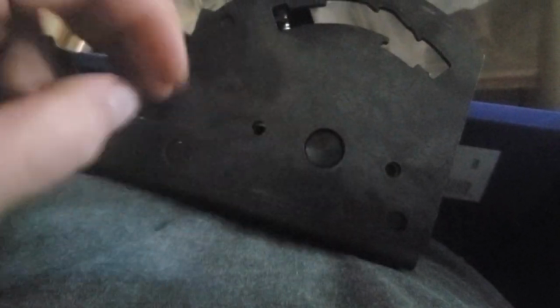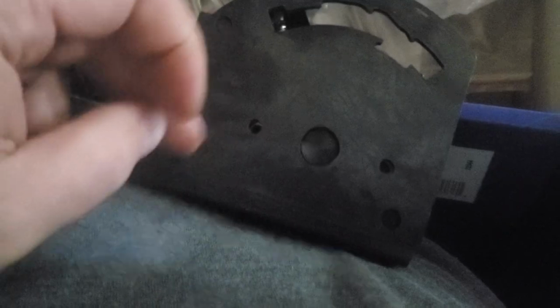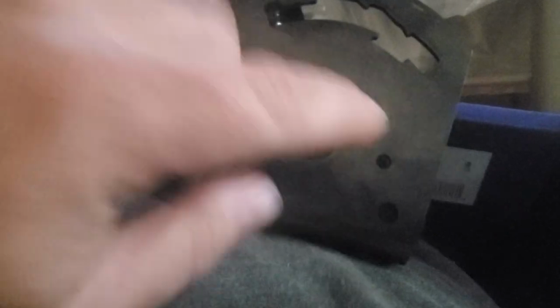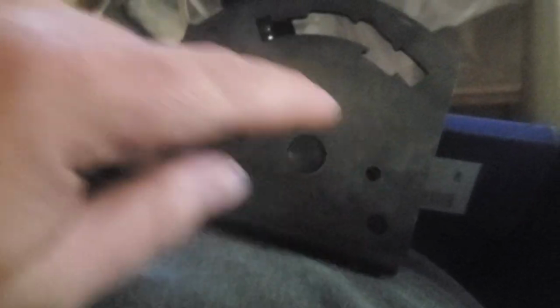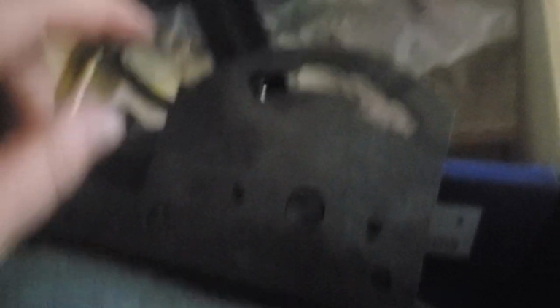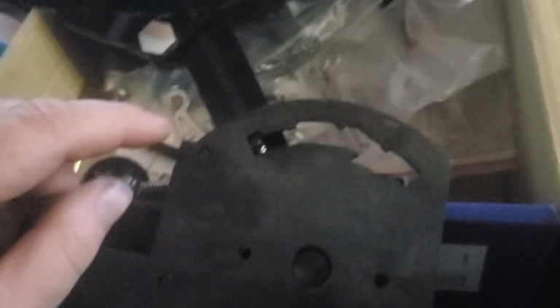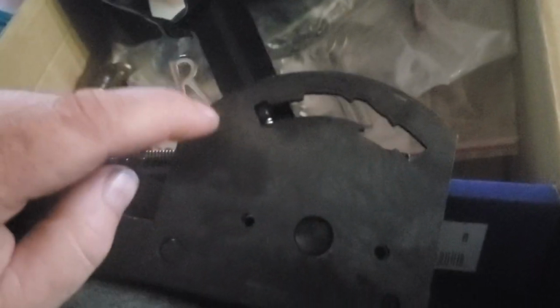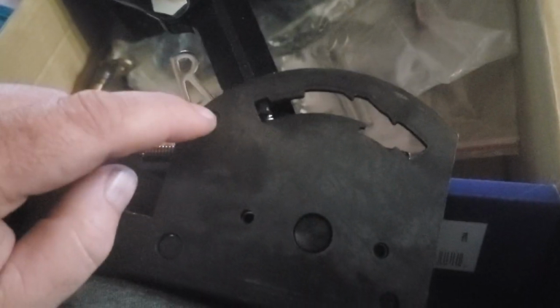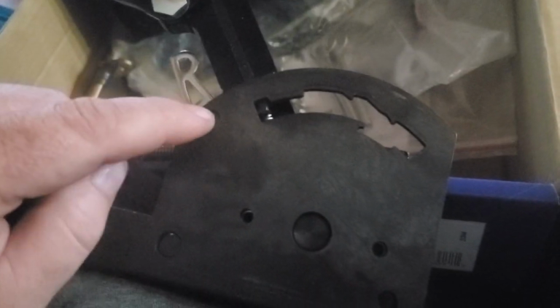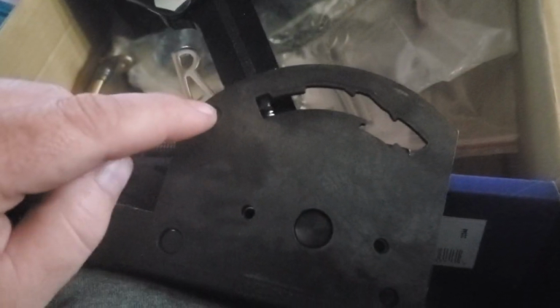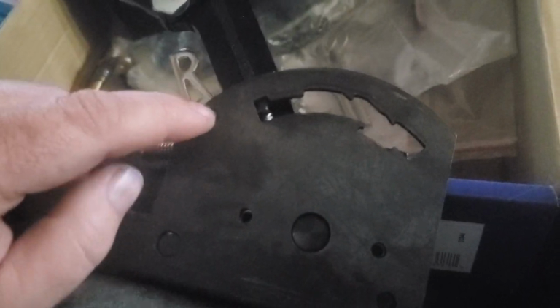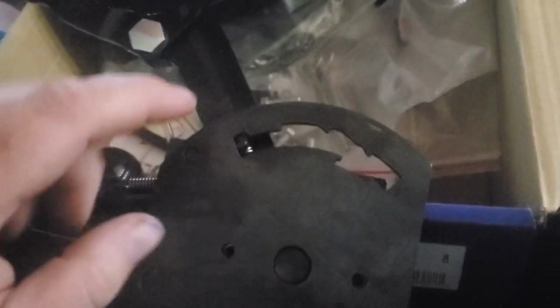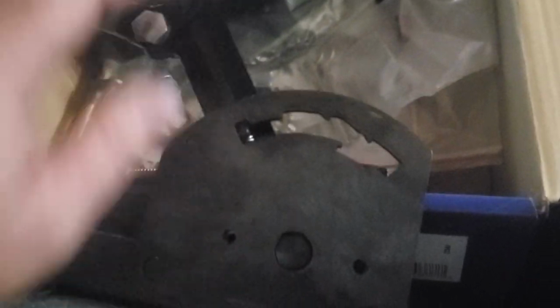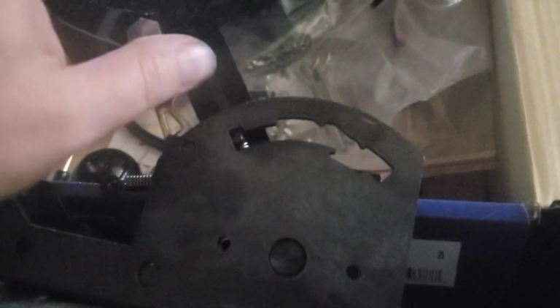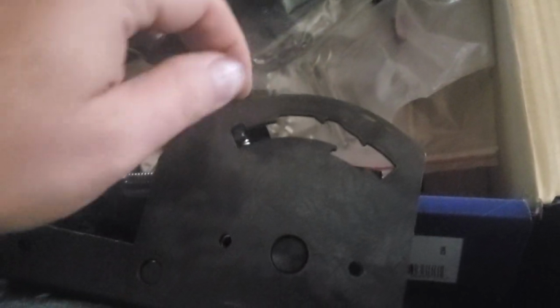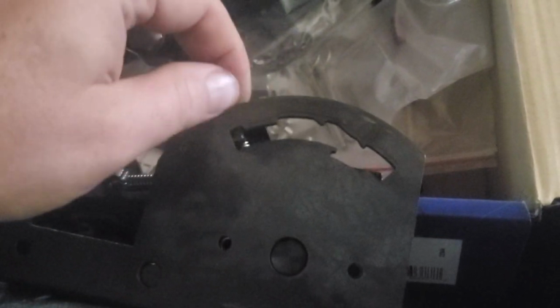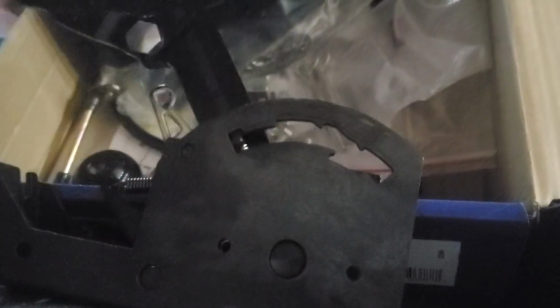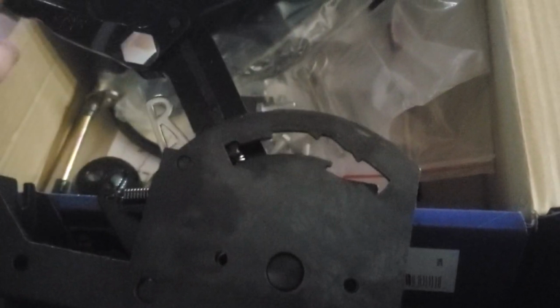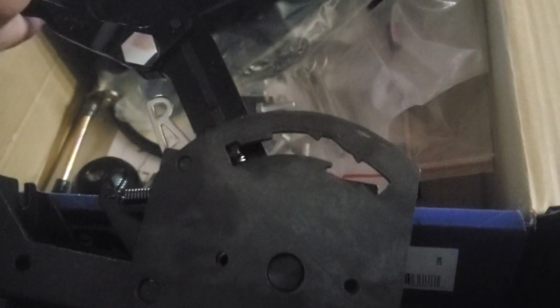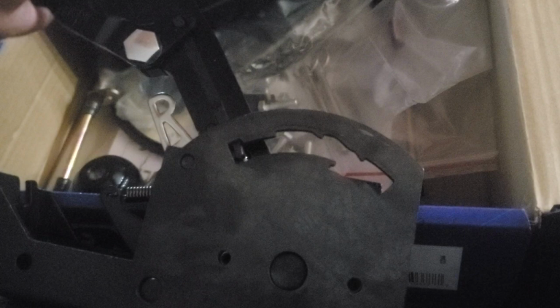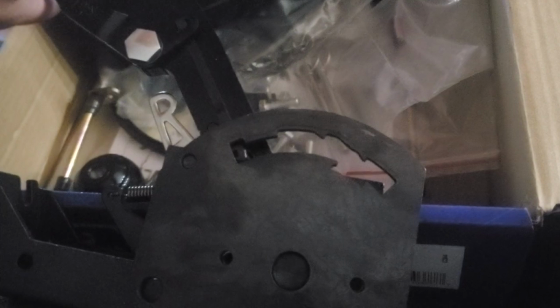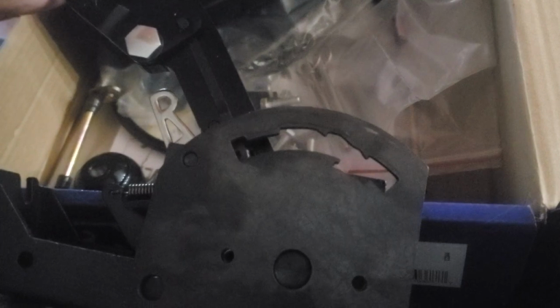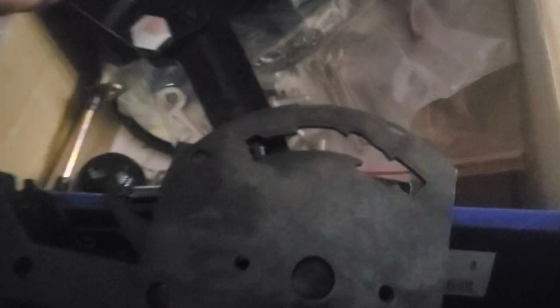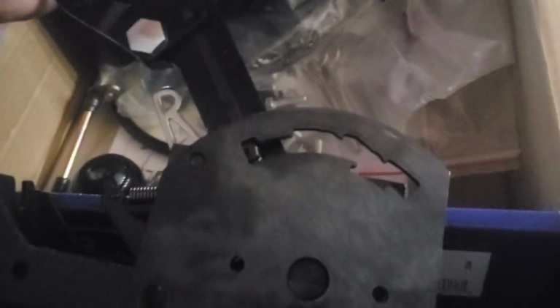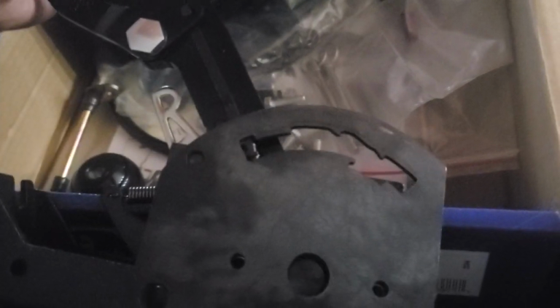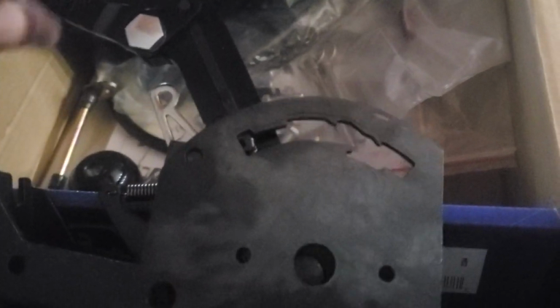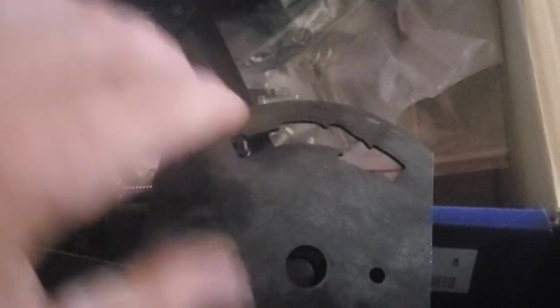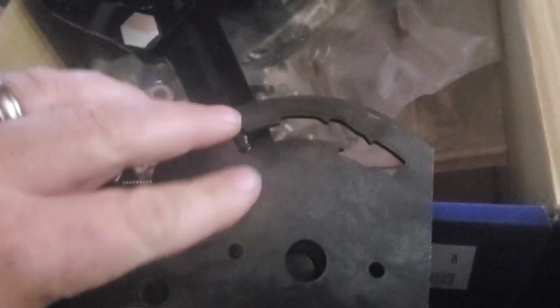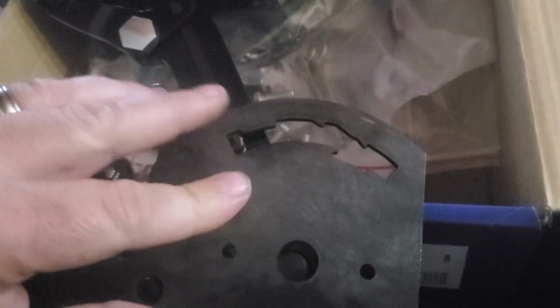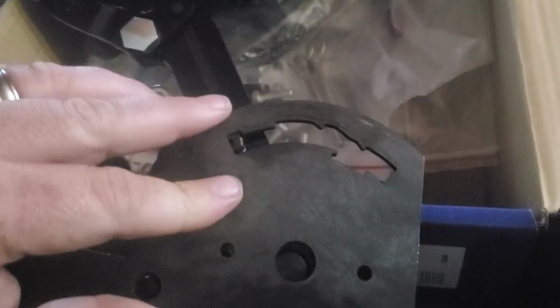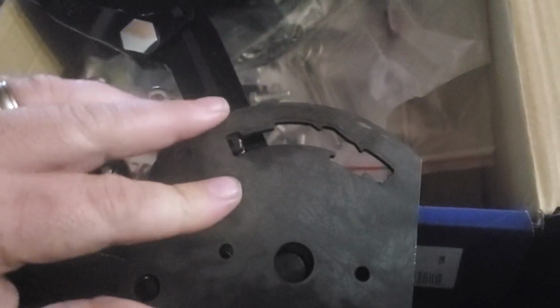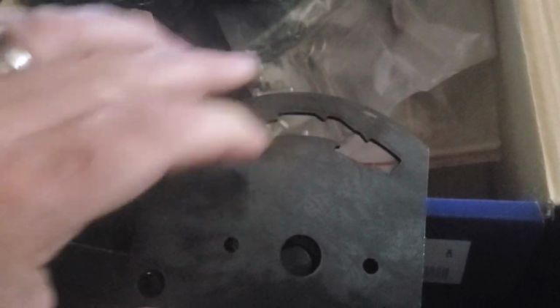Clip, clip, clip. Make sure you get your lever back in — see how that locked in the gate plate just now.